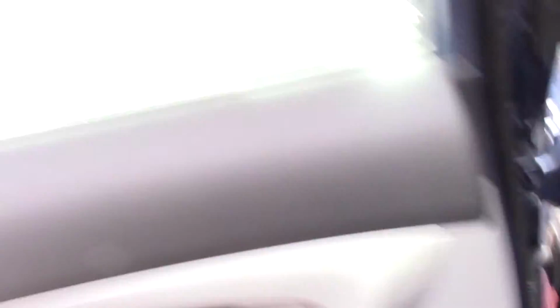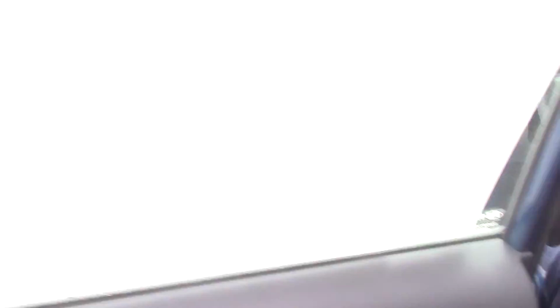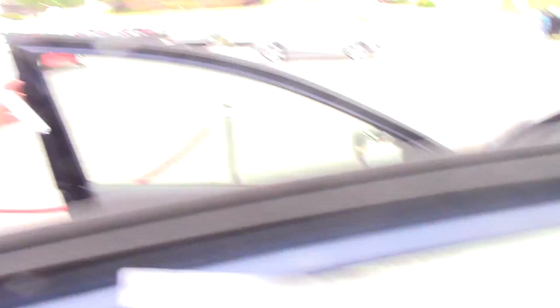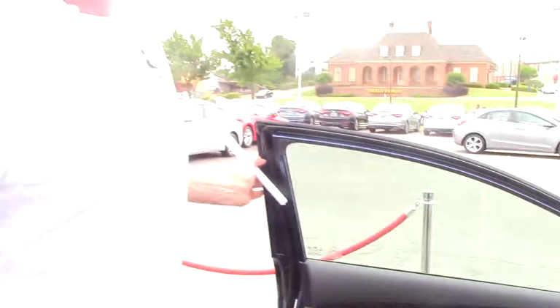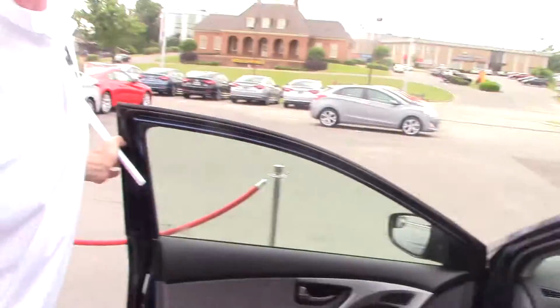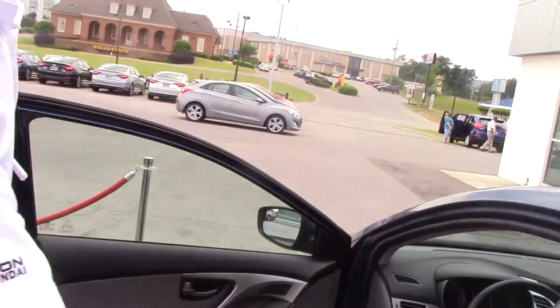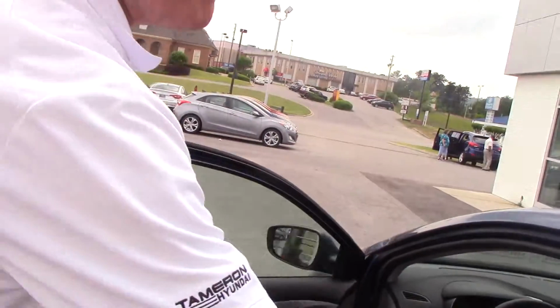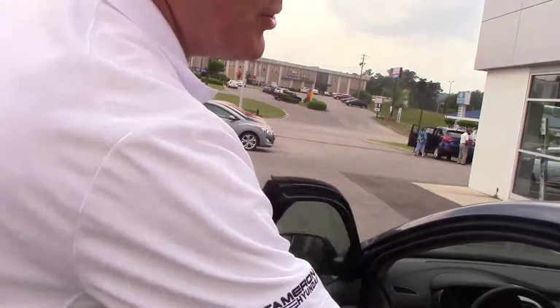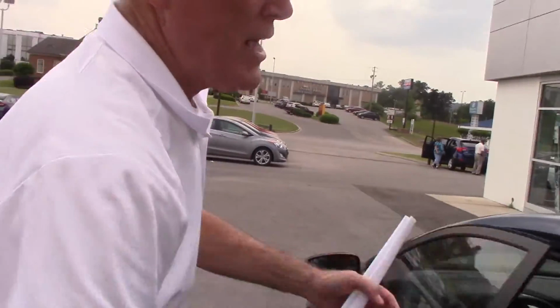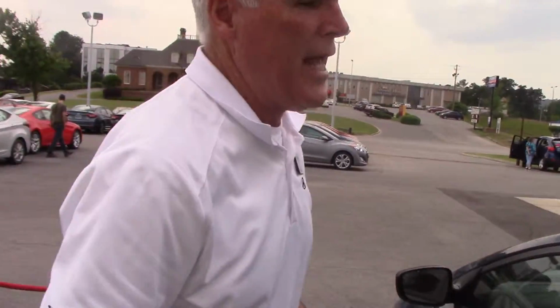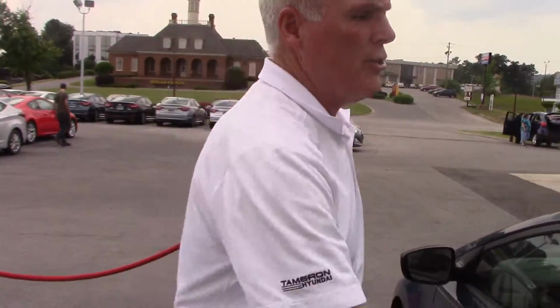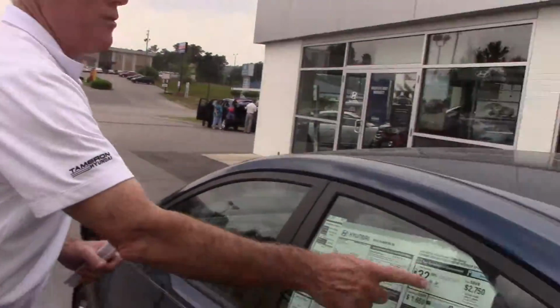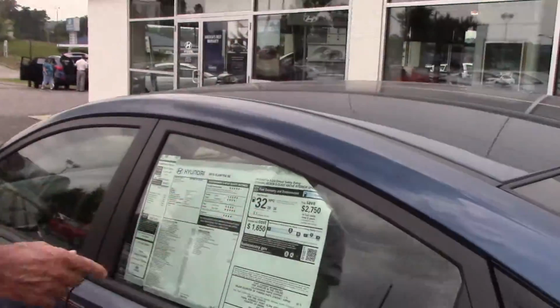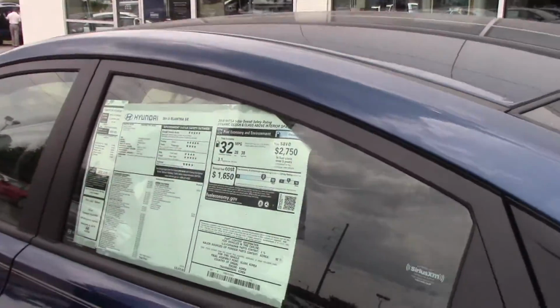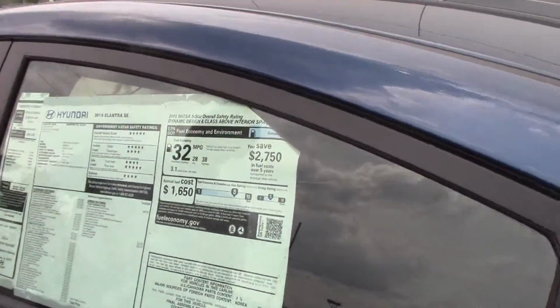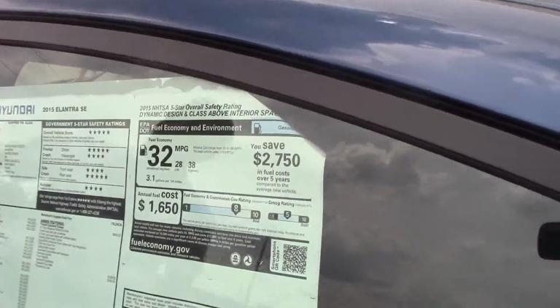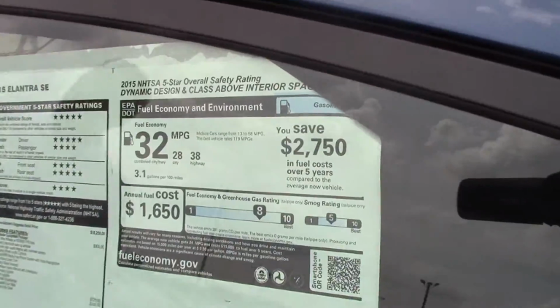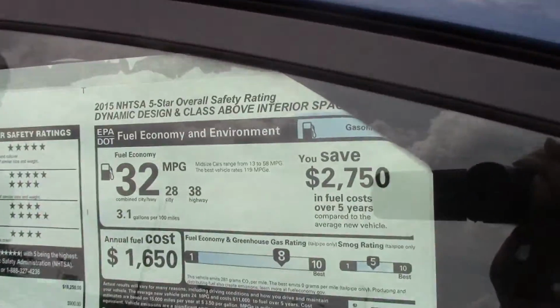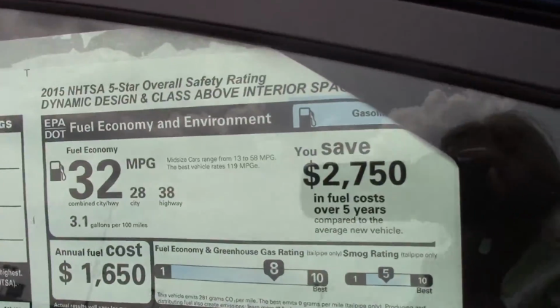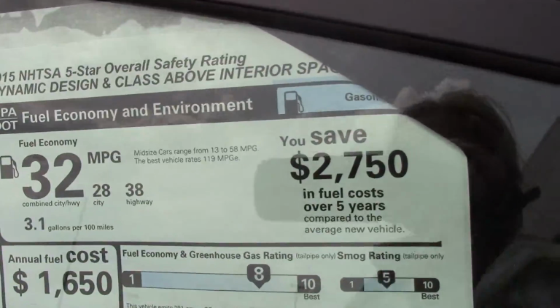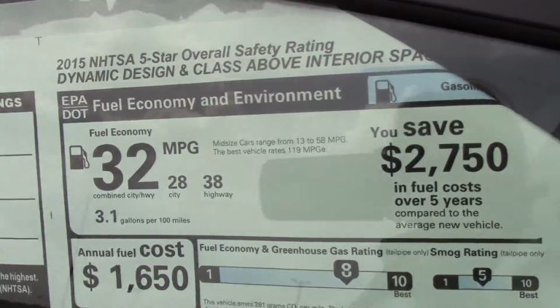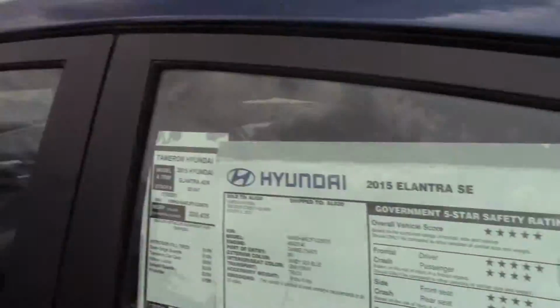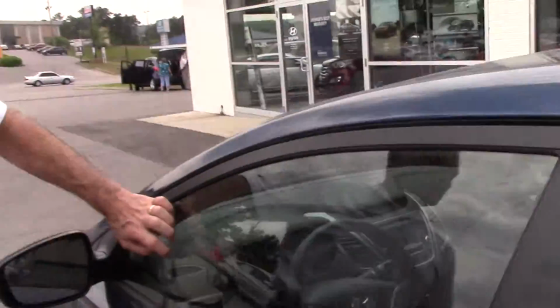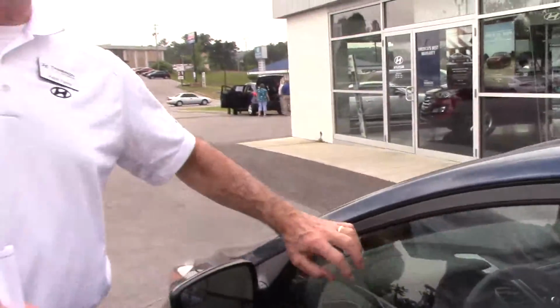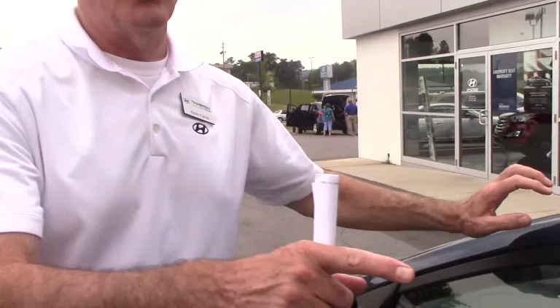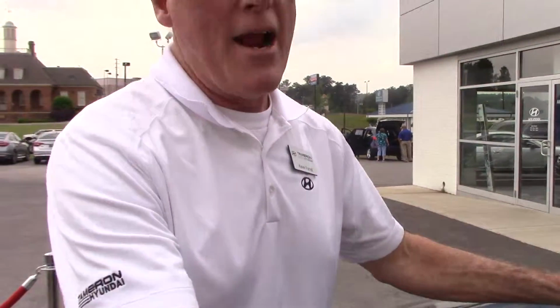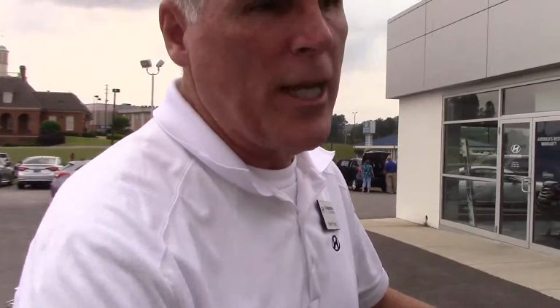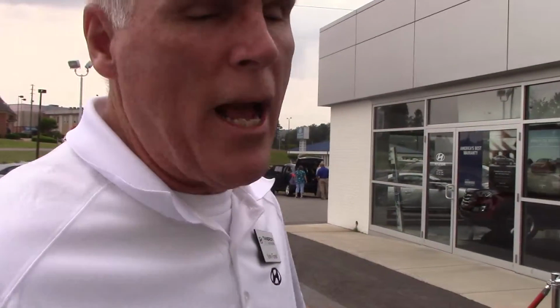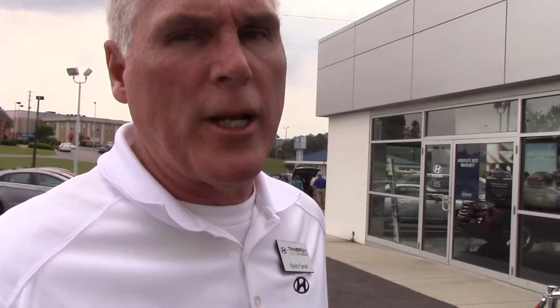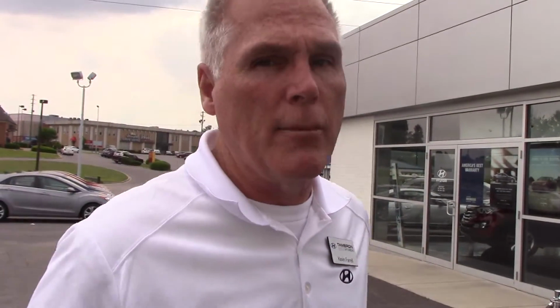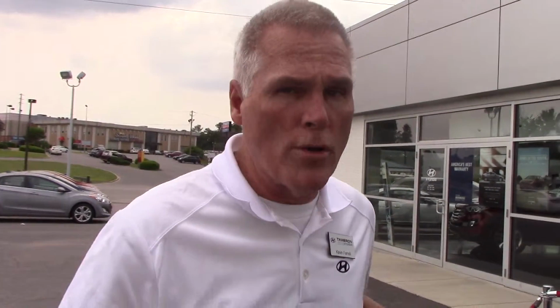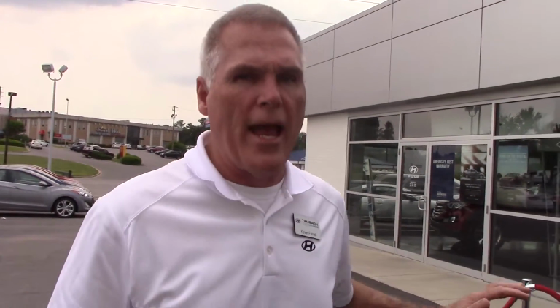This vehicle gets an average of 32 miles a gallon. You're at 38 on the highway. When you engage the Eco, you'll average about two miles per gallon more than that.